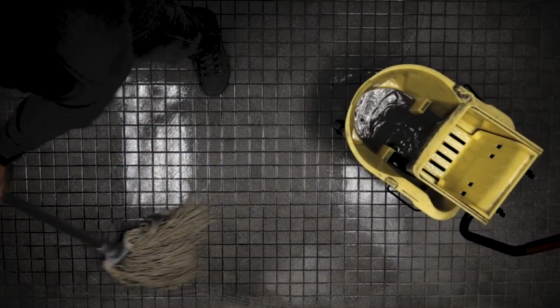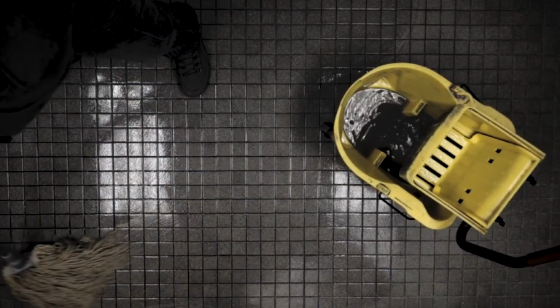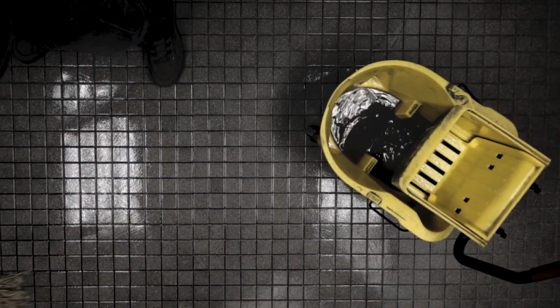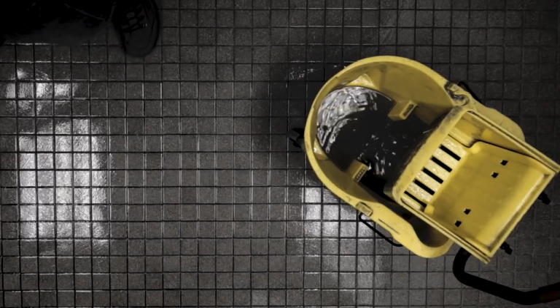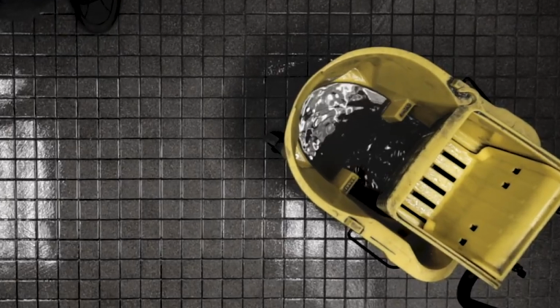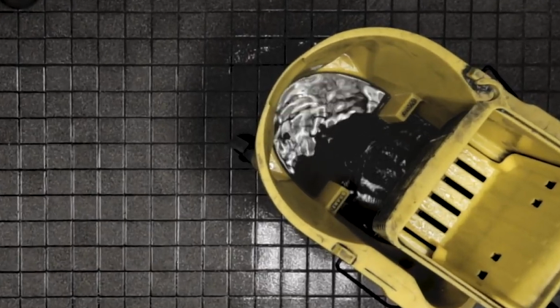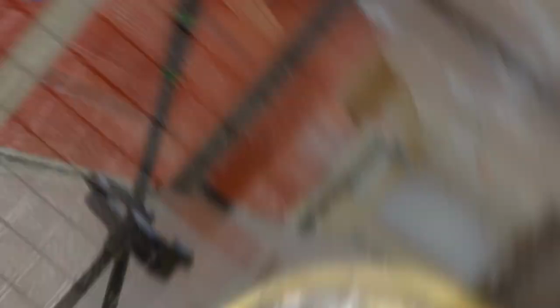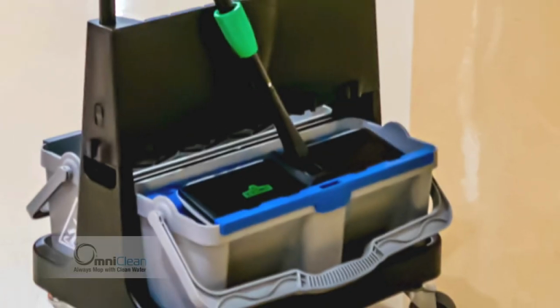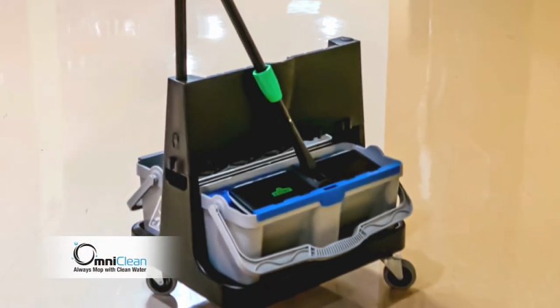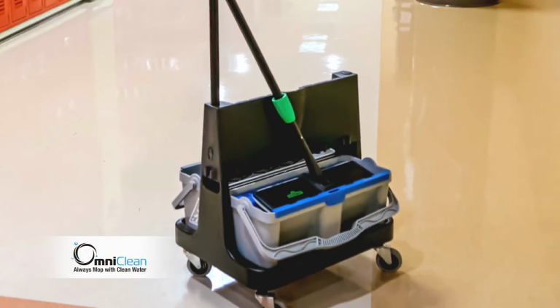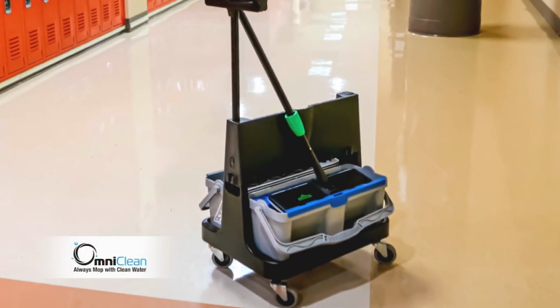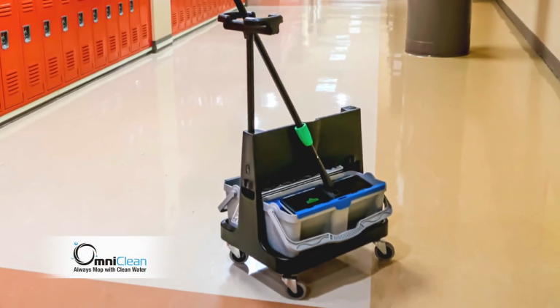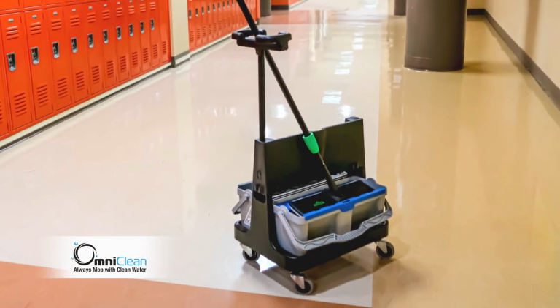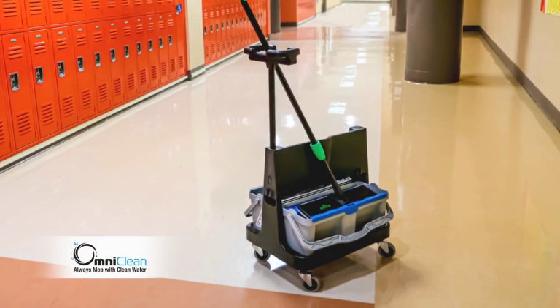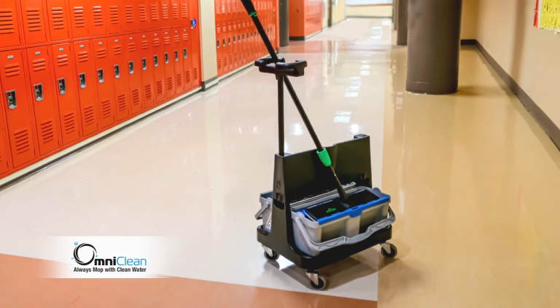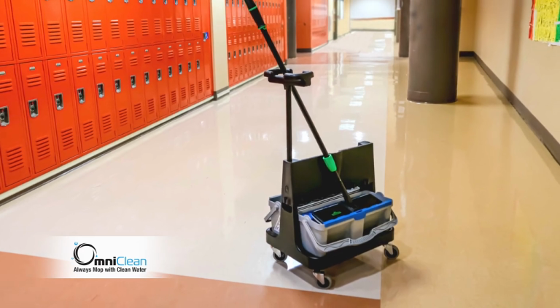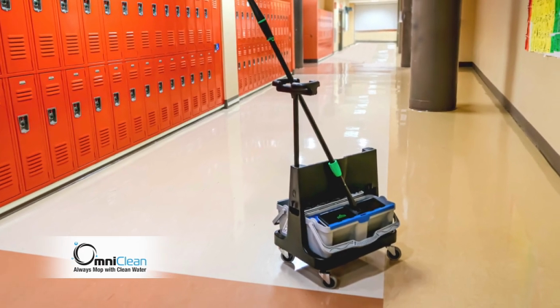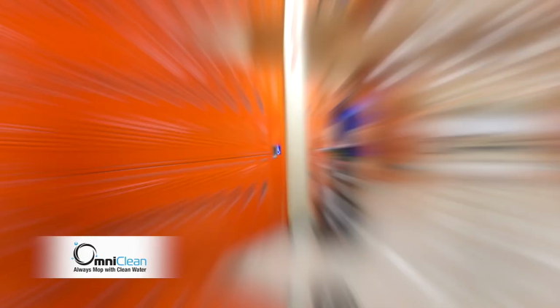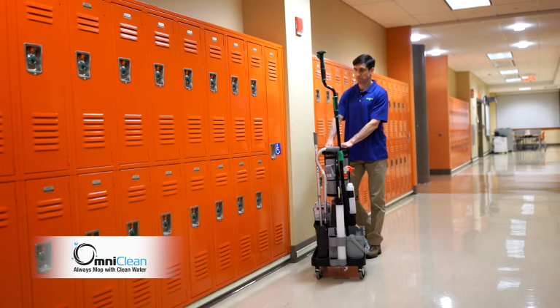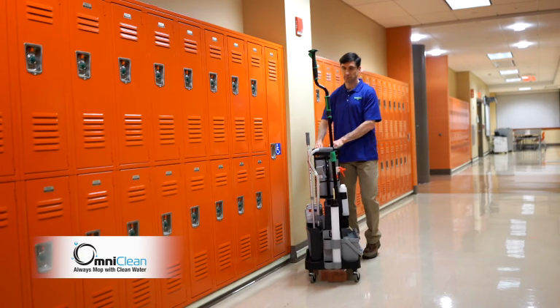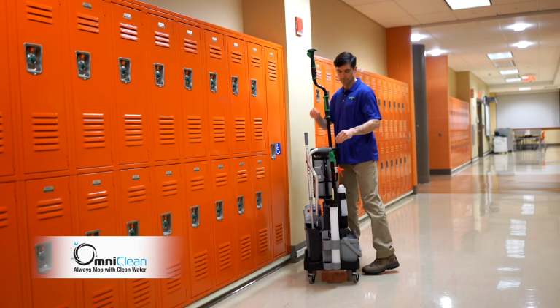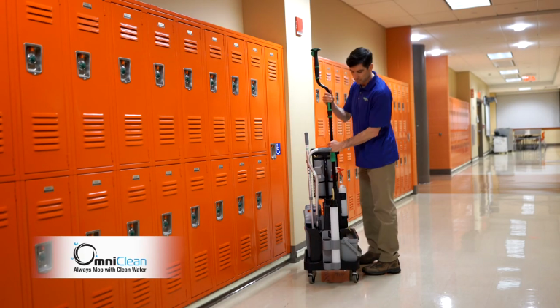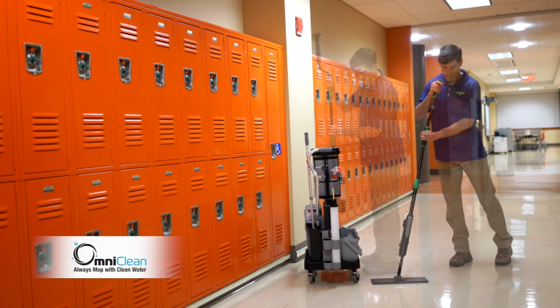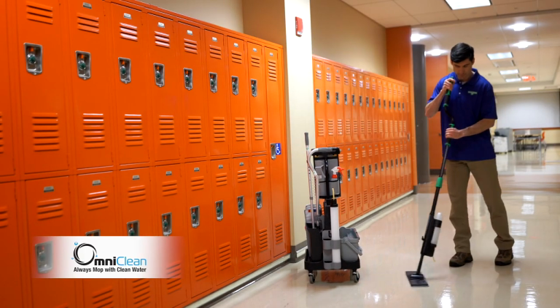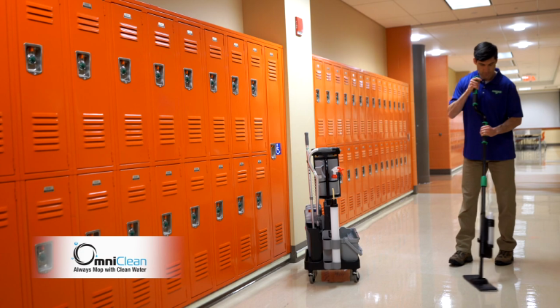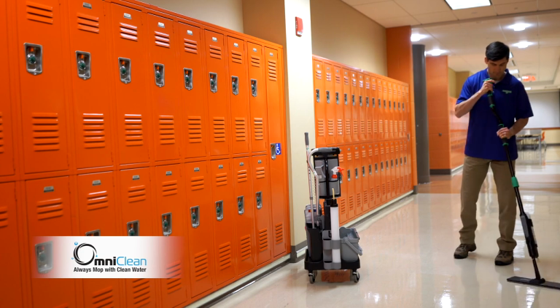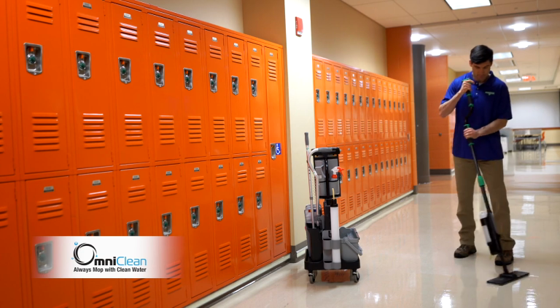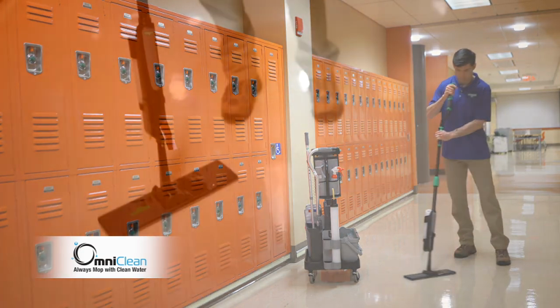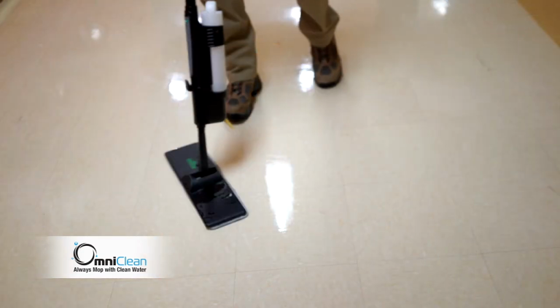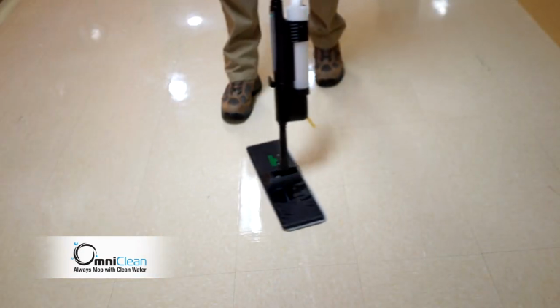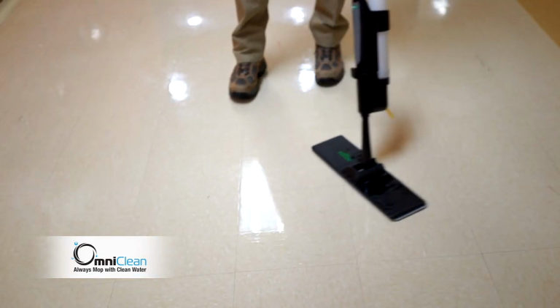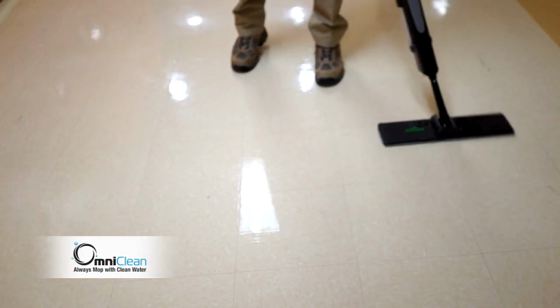There's a better, cleaner way to mop your floors. Introducing Unger OmniClean — setting a new standard in floor cleaning. The OmniClean is a groundbreaking innovation in floor care. For the first time in history, you can clean your floors with clean water.